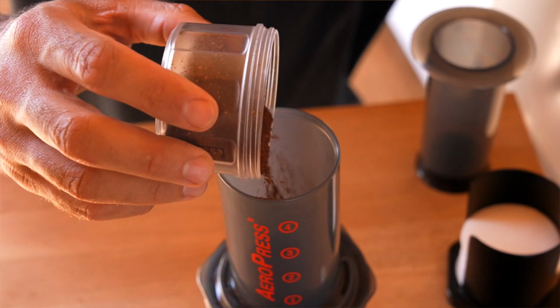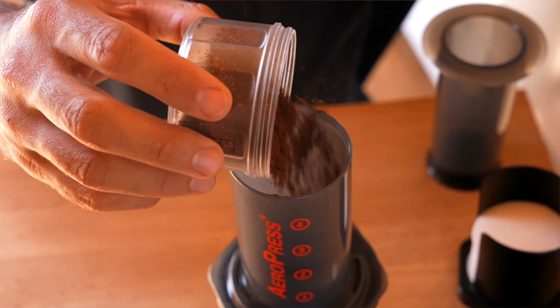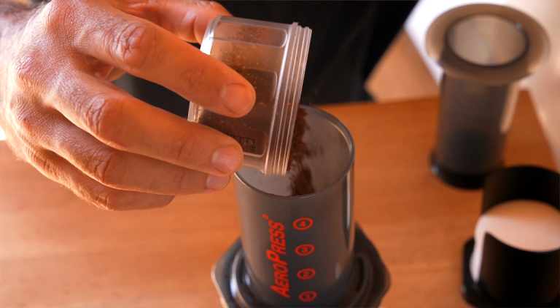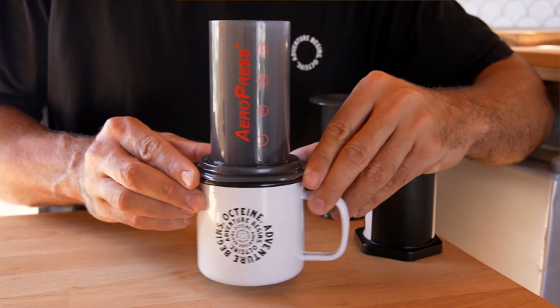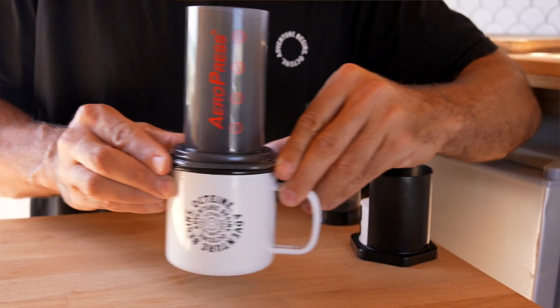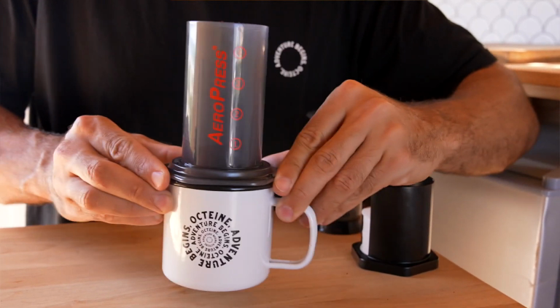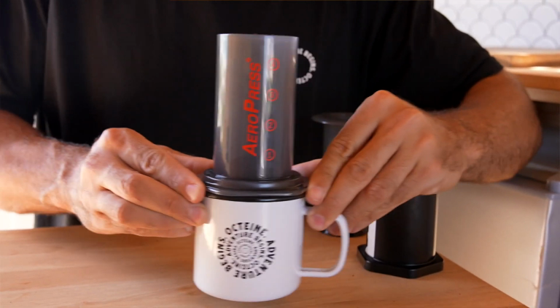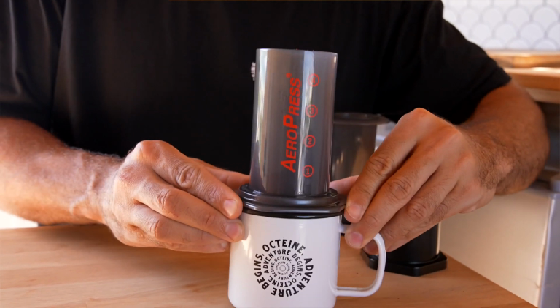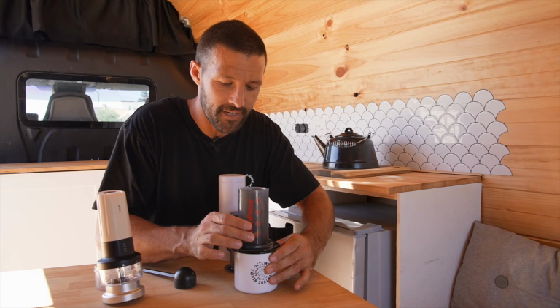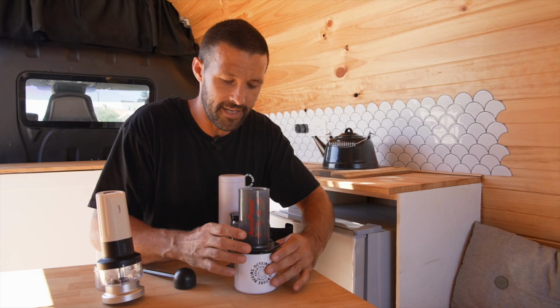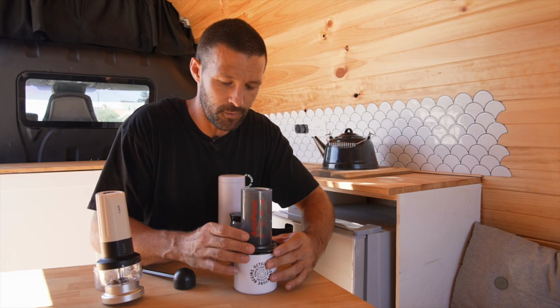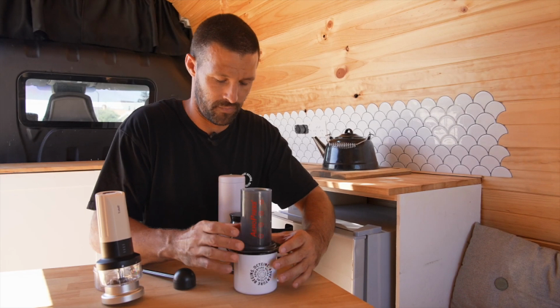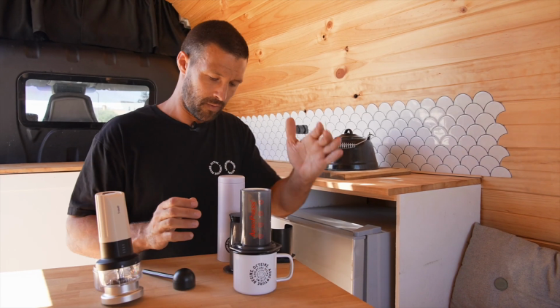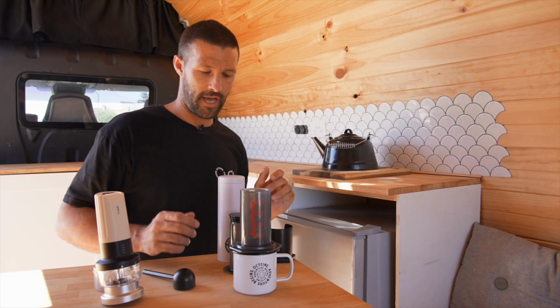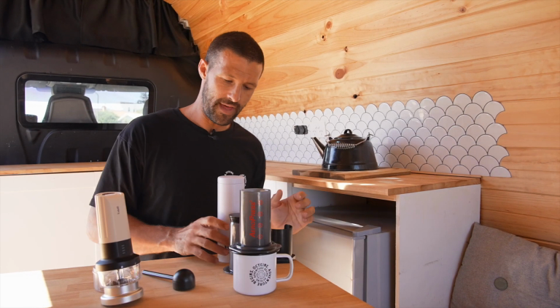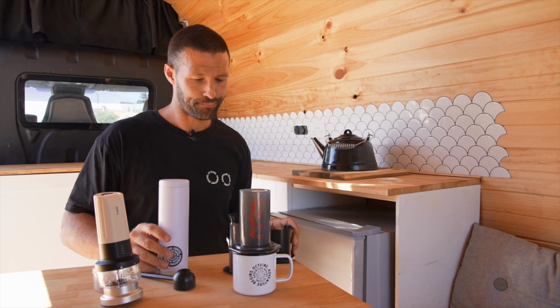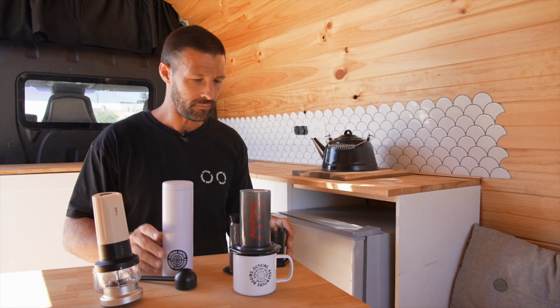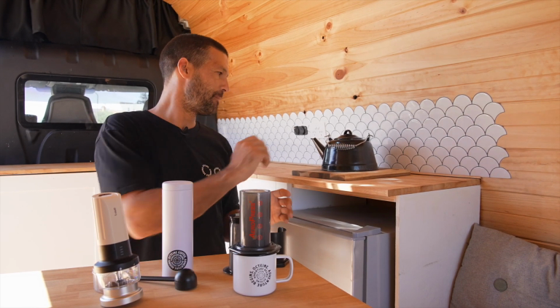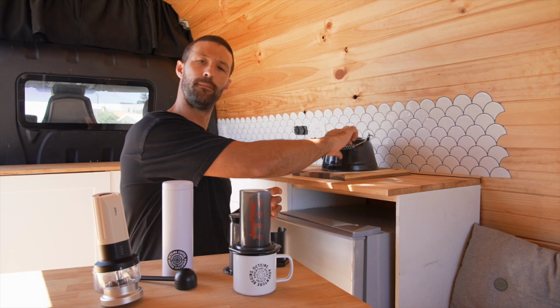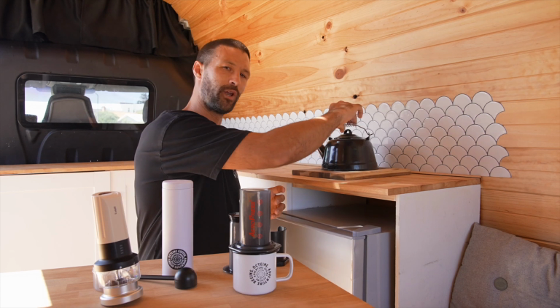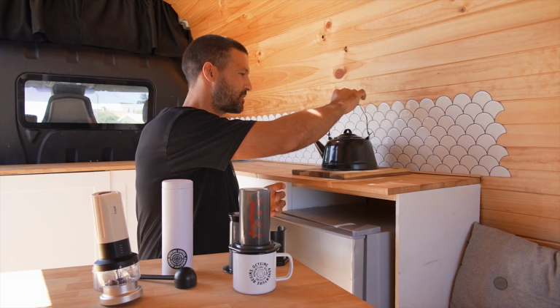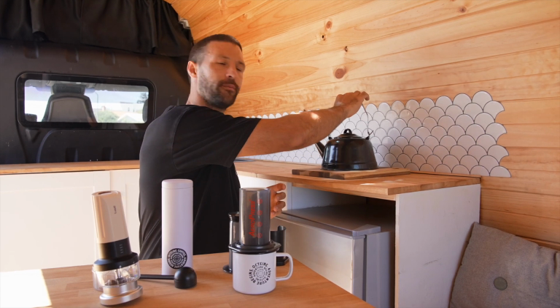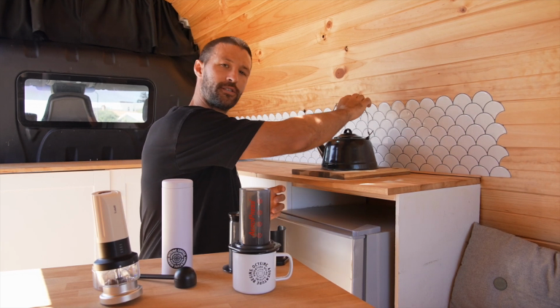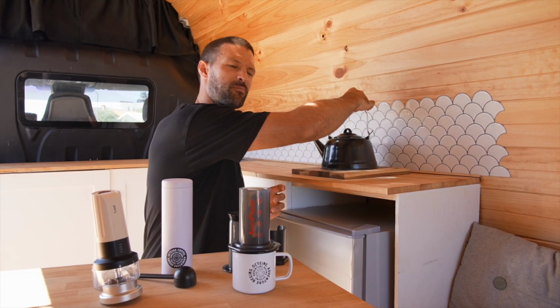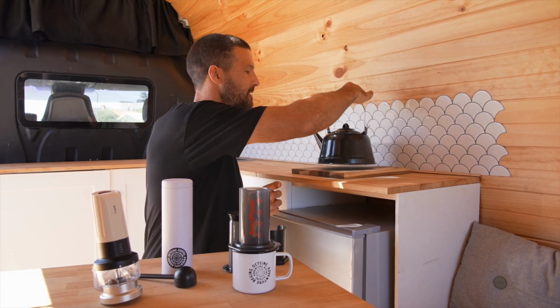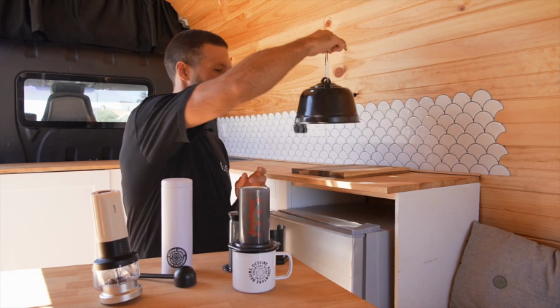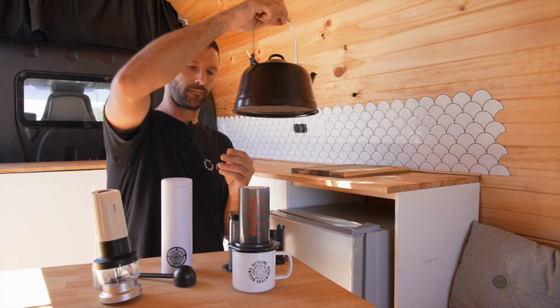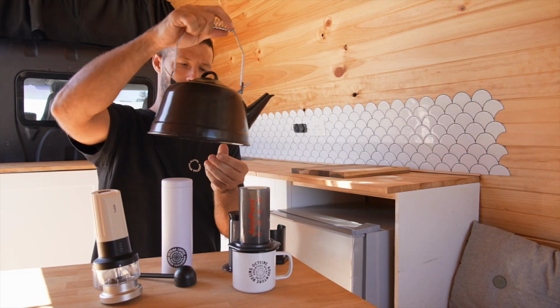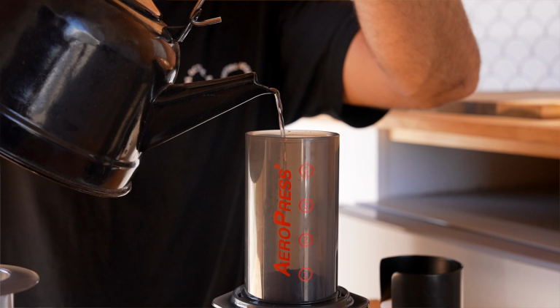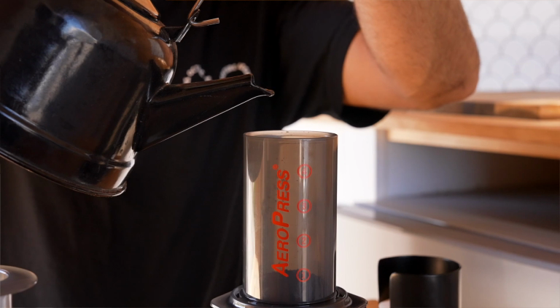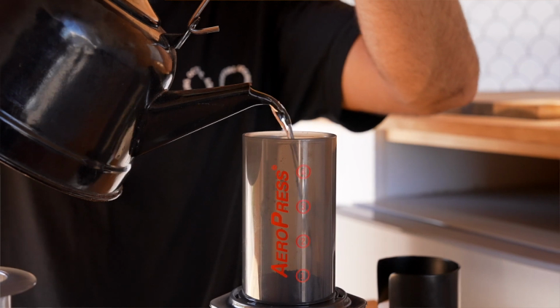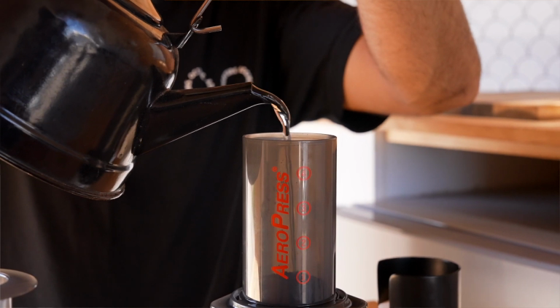Give that a little bit of a shake so that the coffee grinds are as even and as flat as possible. Once you're happy with that, grab your boiling water — just off the boil is perfect — and fill to just above the one.